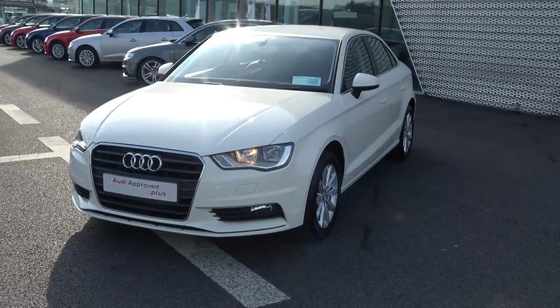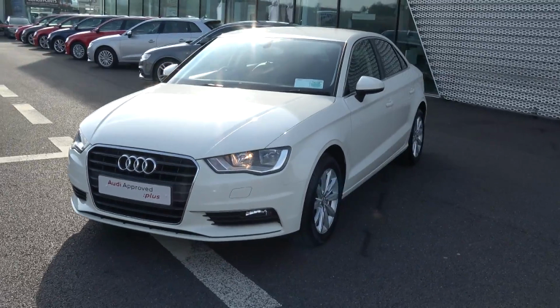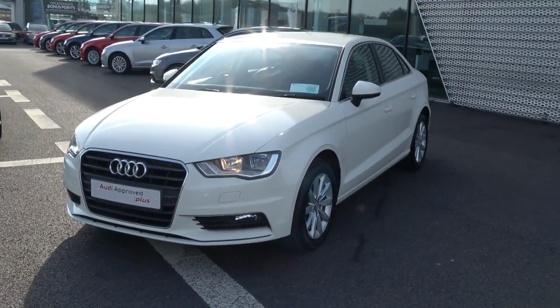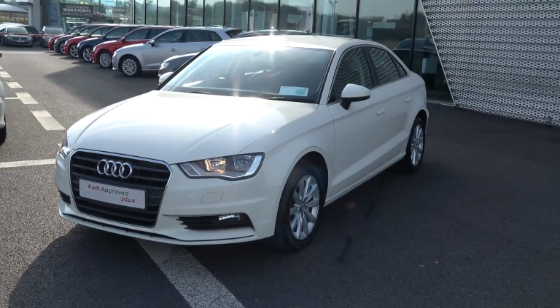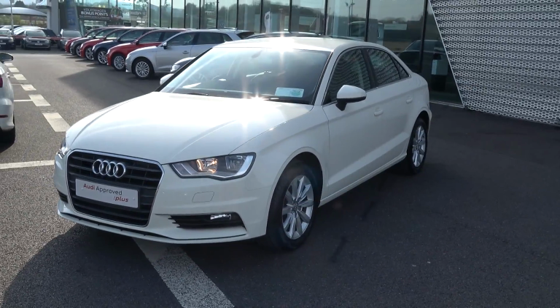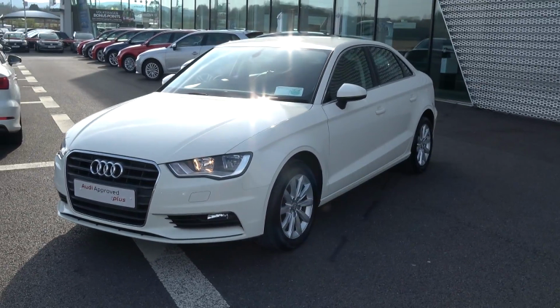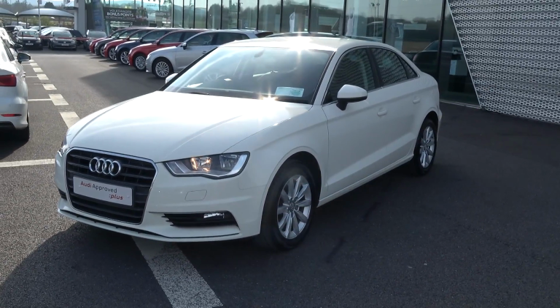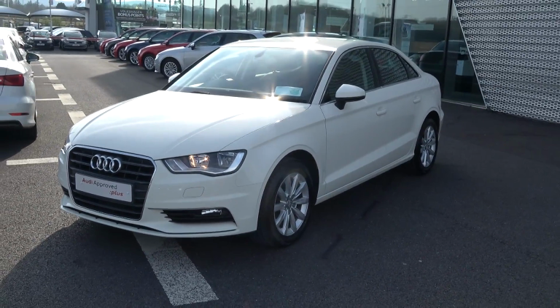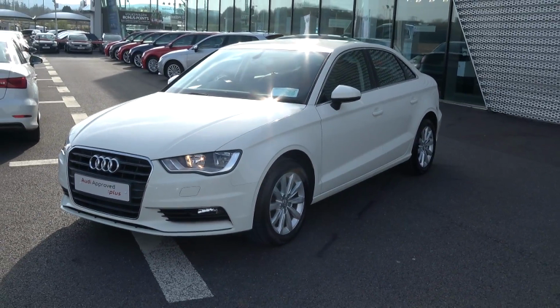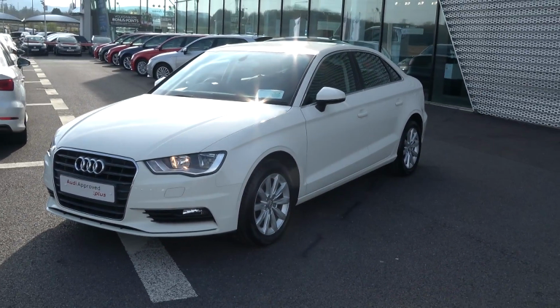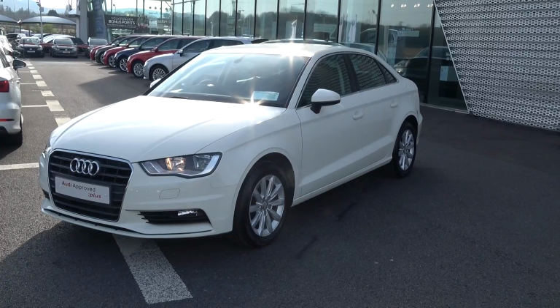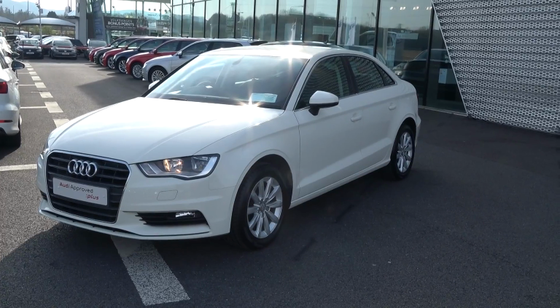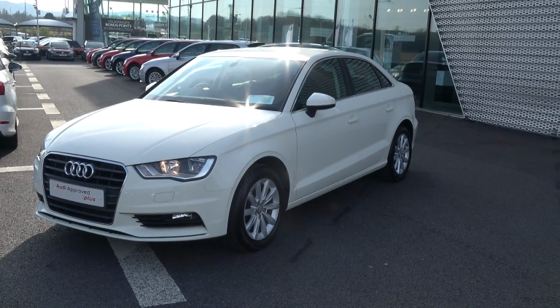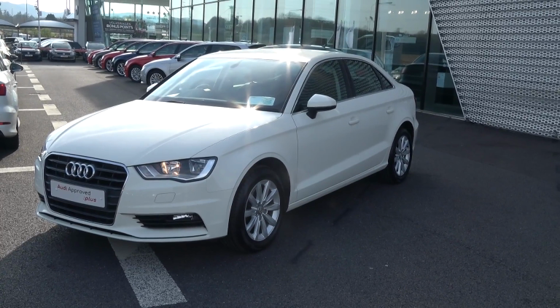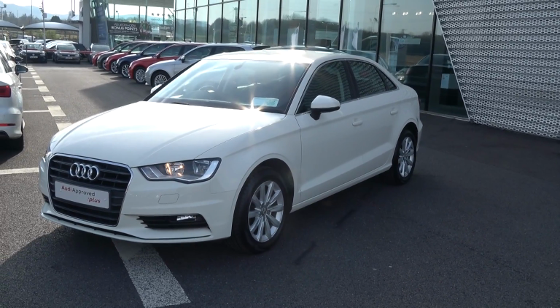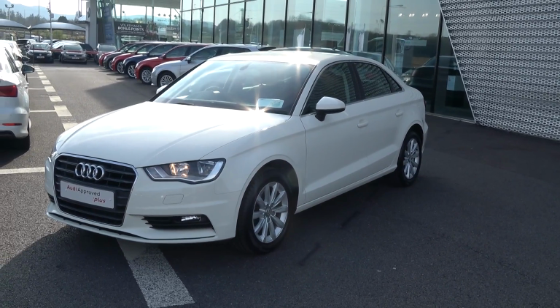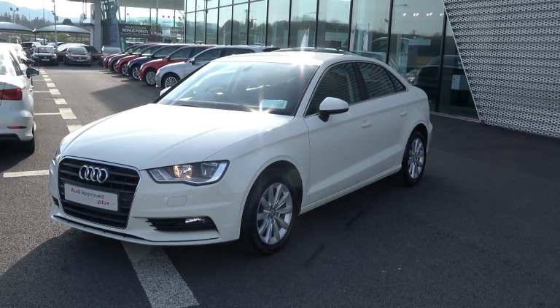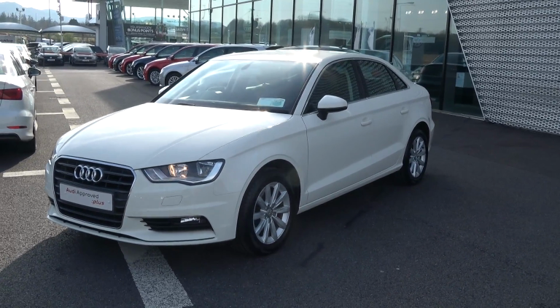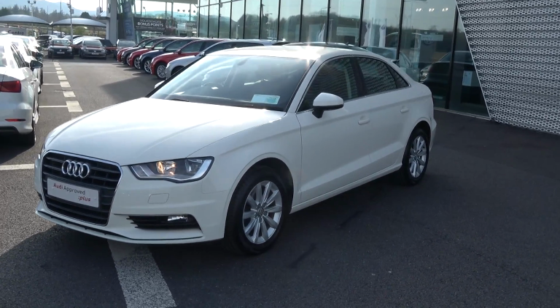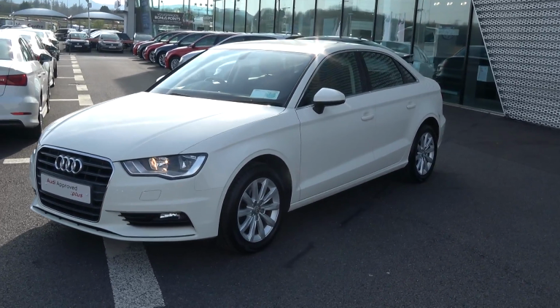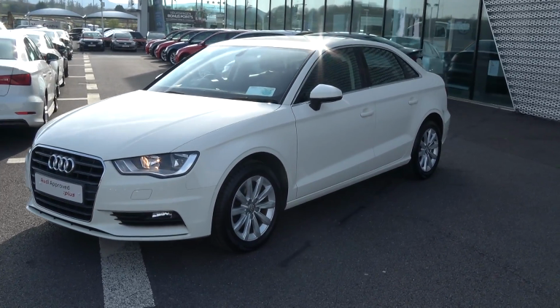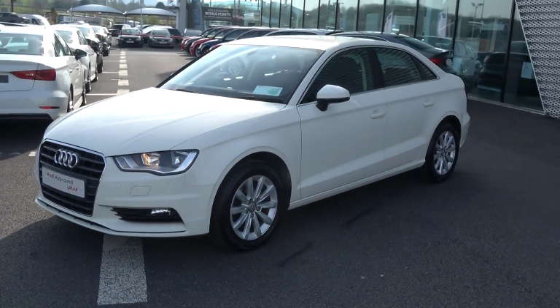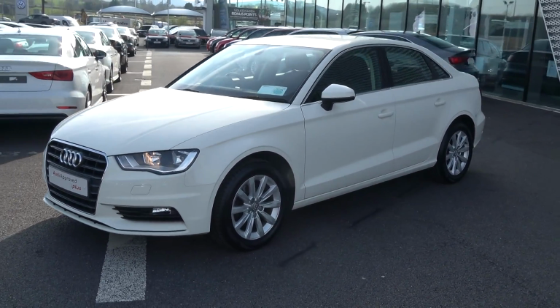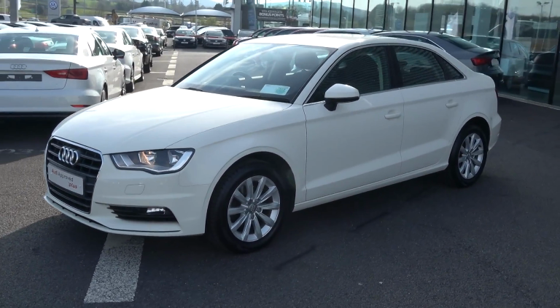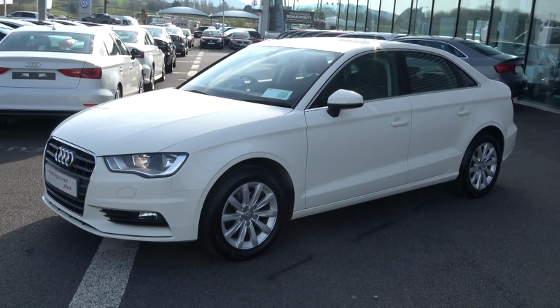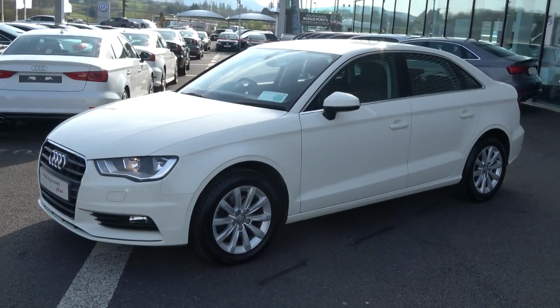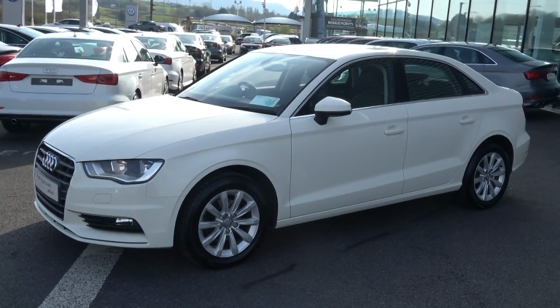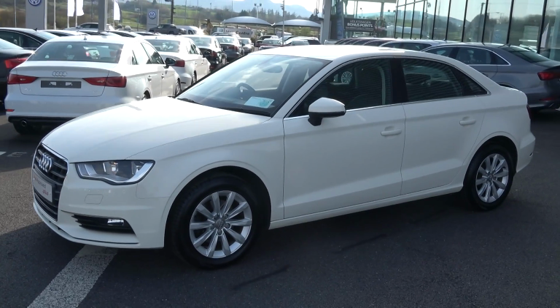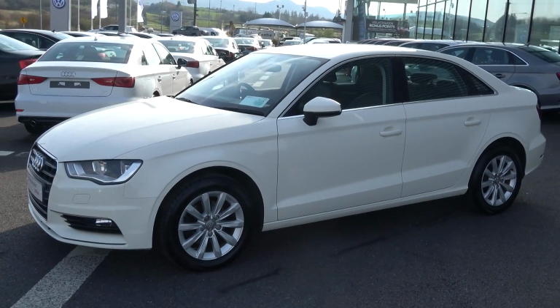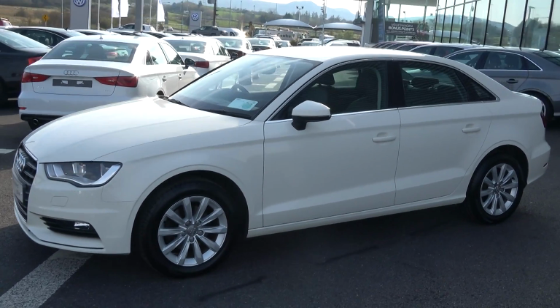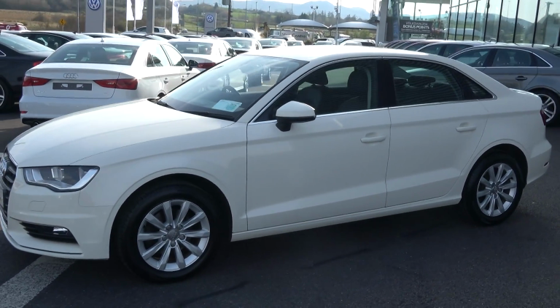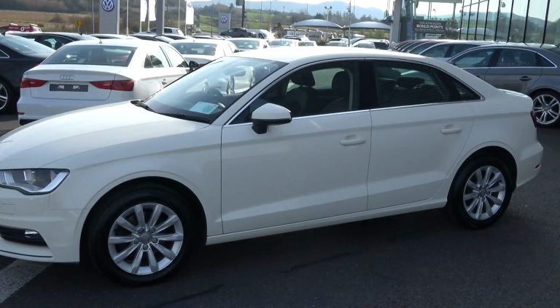Making our way to the side profile, the Audi A3 saloon is complemented with 16-inch multi-spoke alloys. Your colour-coded electric heated wing mirrors with LED indicators built in, again for additional safety.